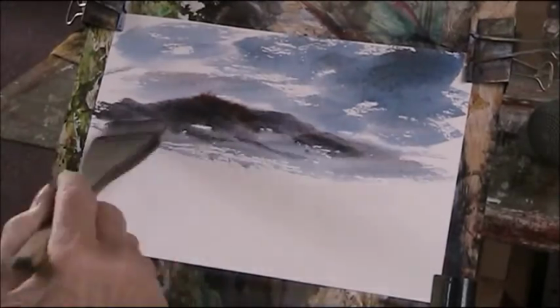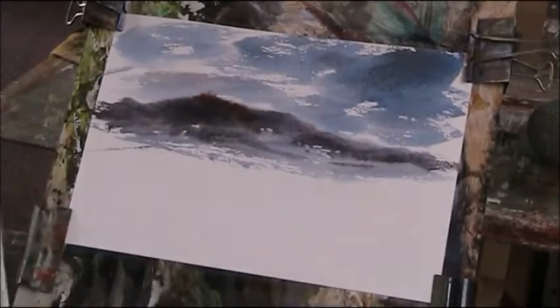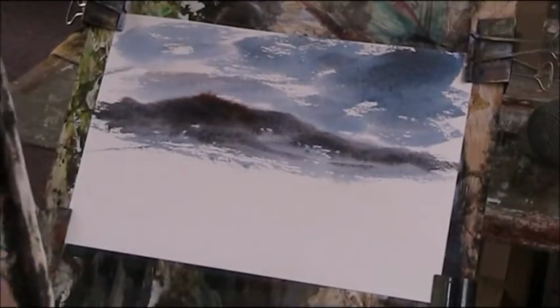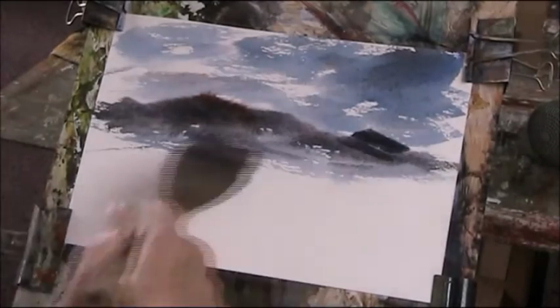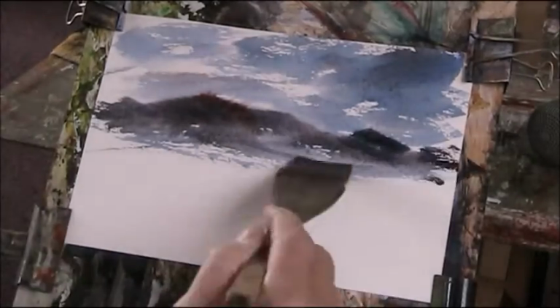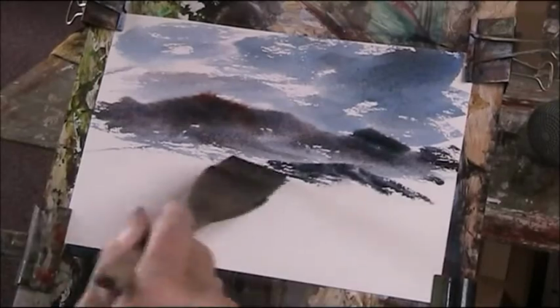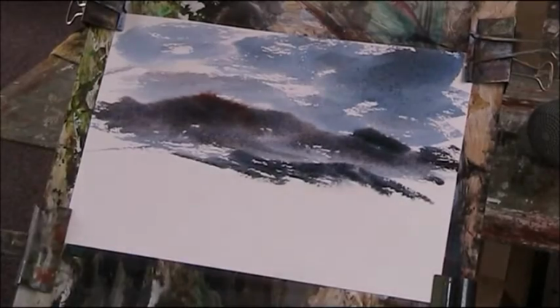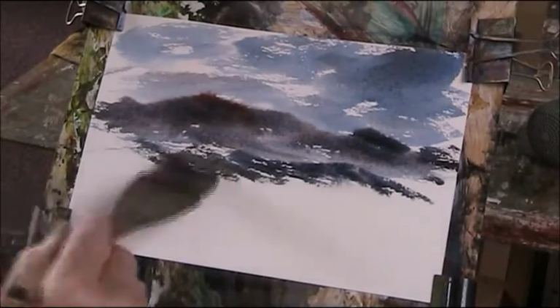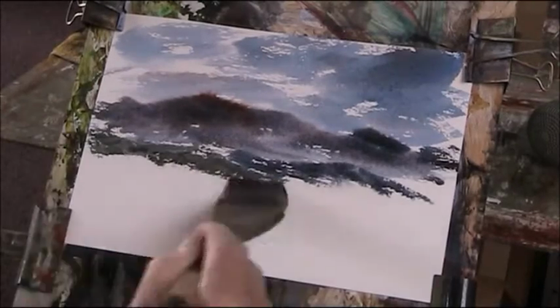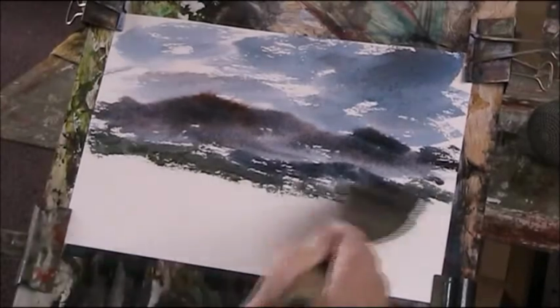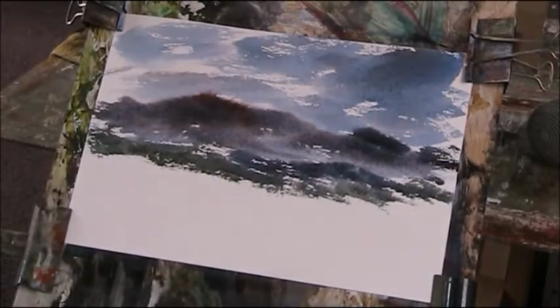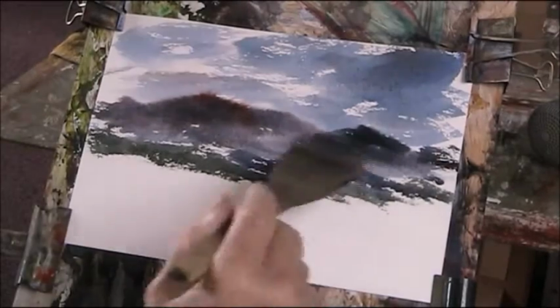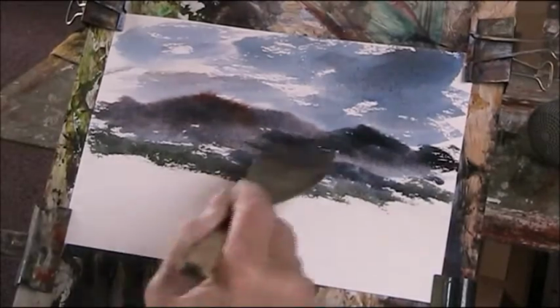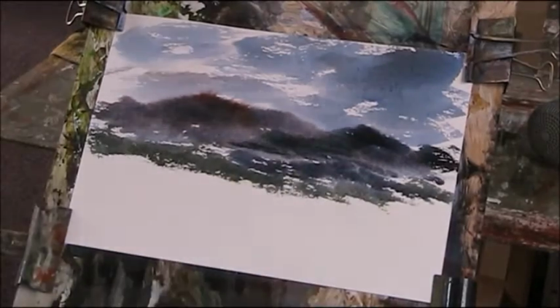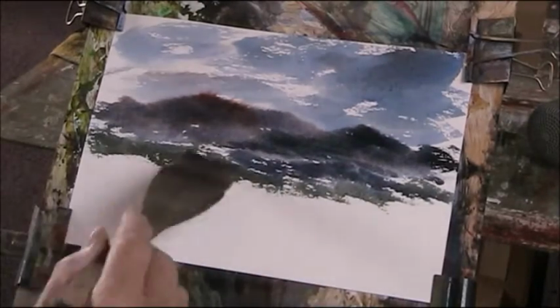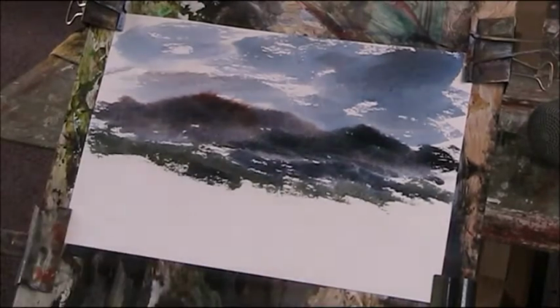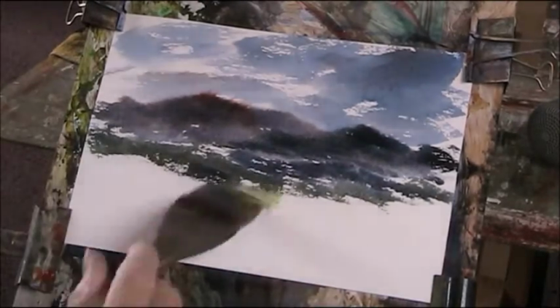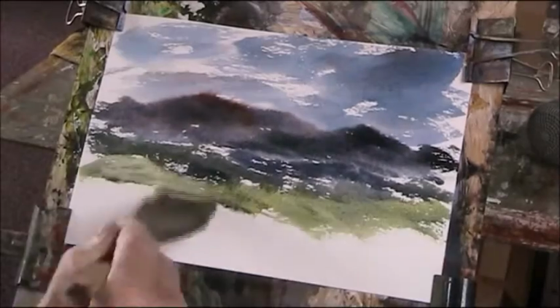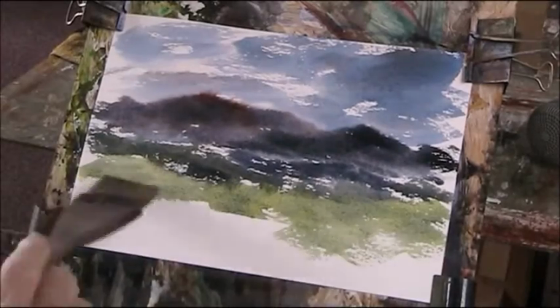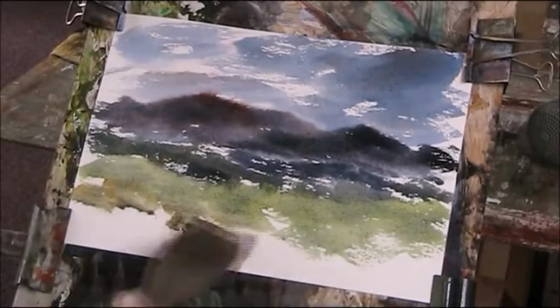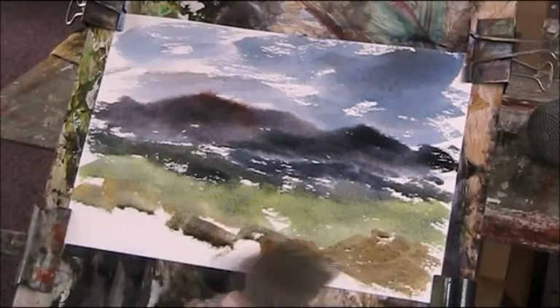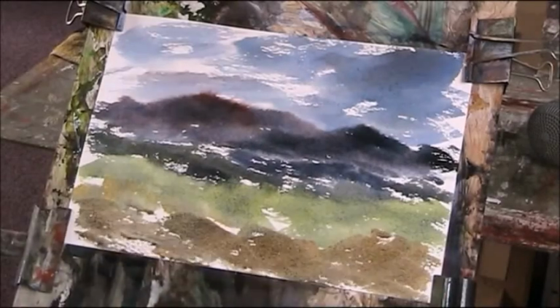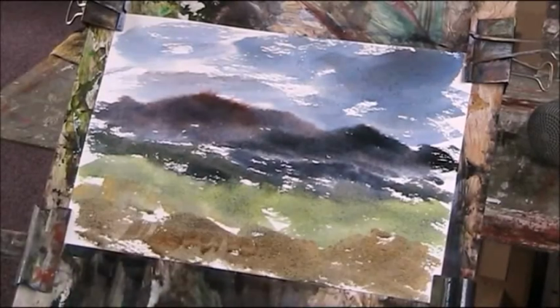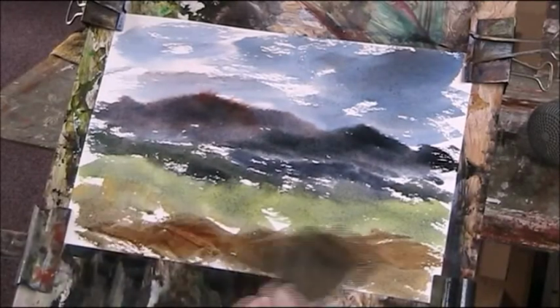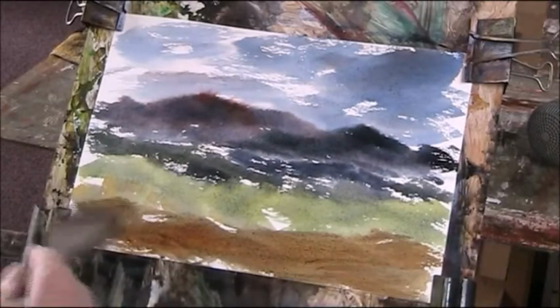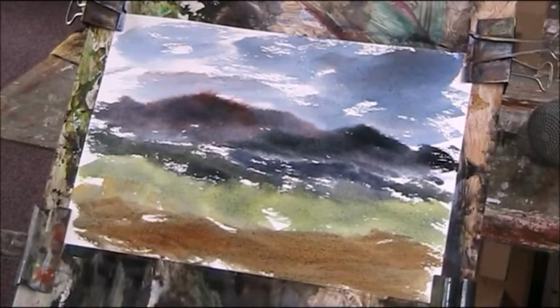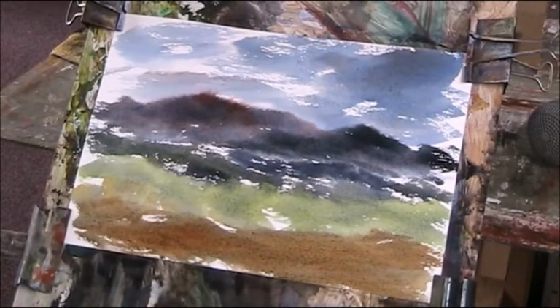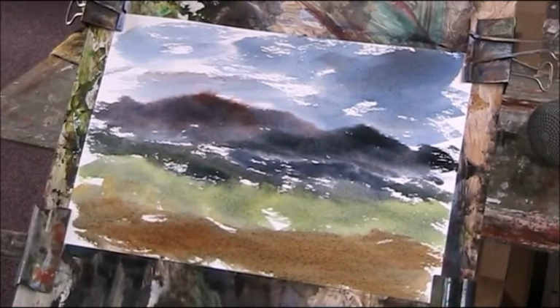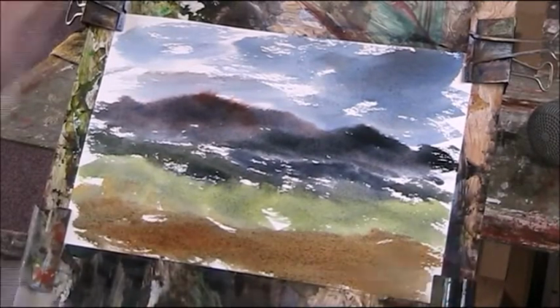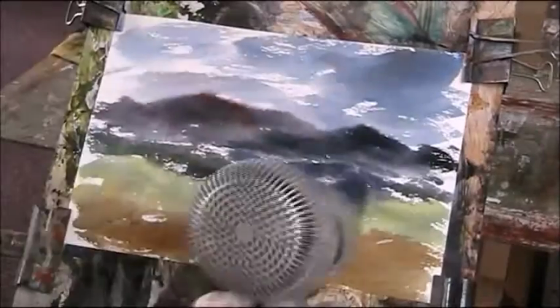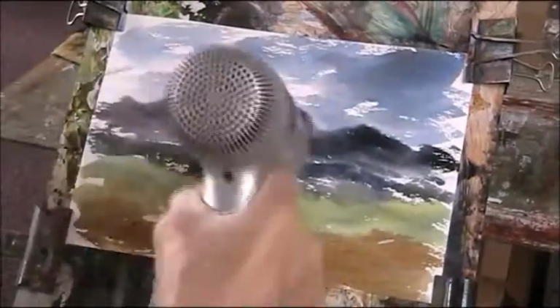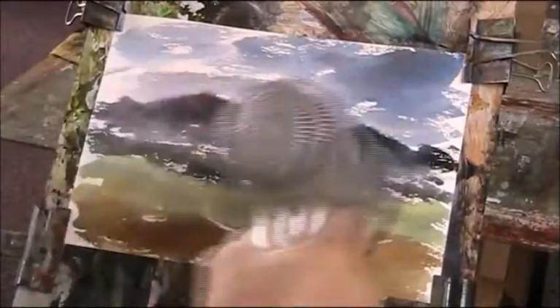I wanted a dramatic sky, but I'd like to have got the sky into the hills really, and made more of the cloud on the right — I would like to have stiffened that up a bit.